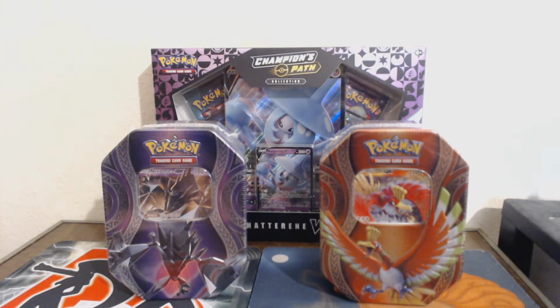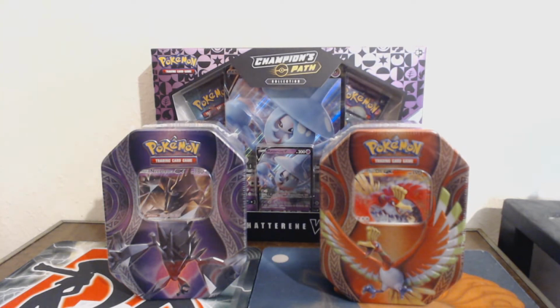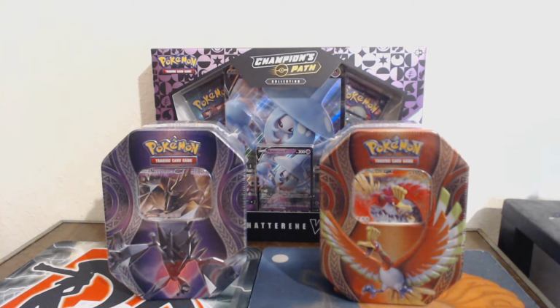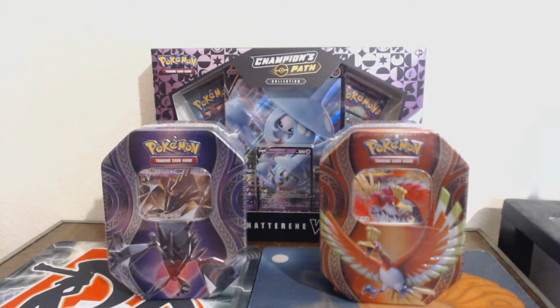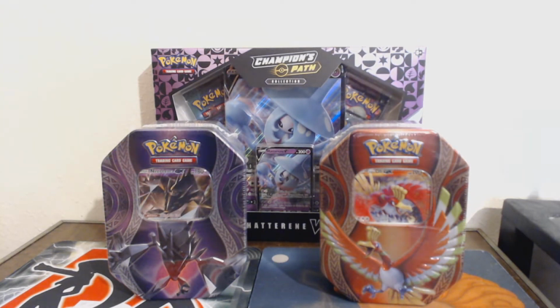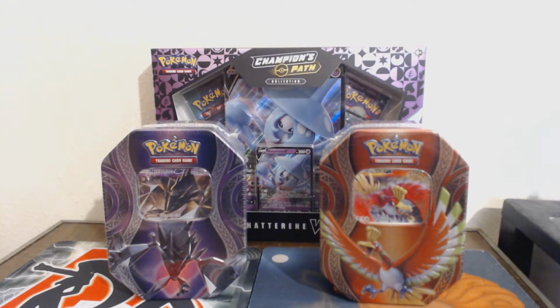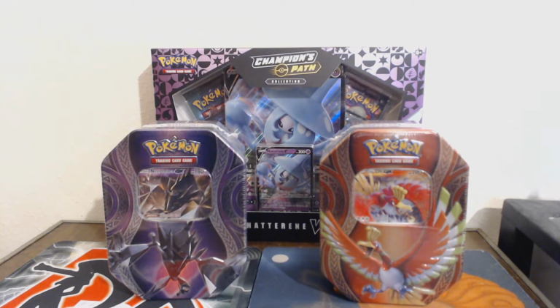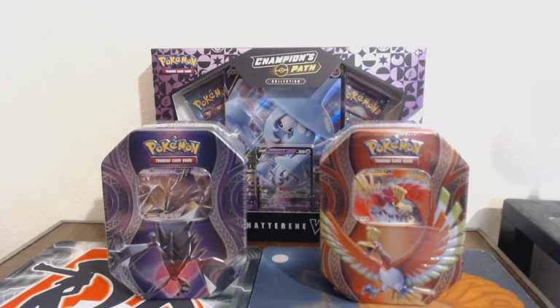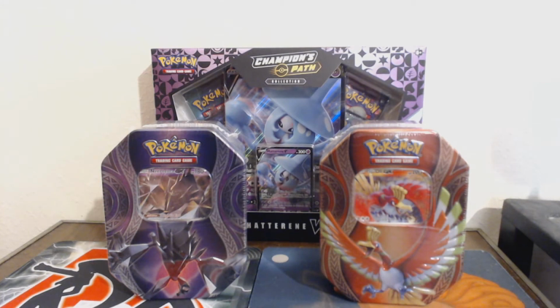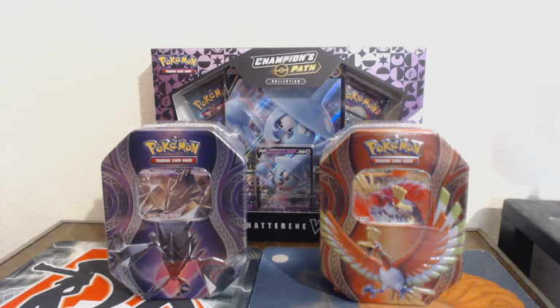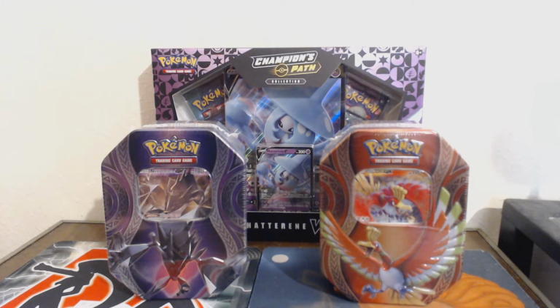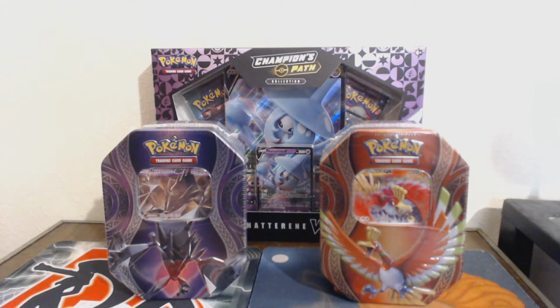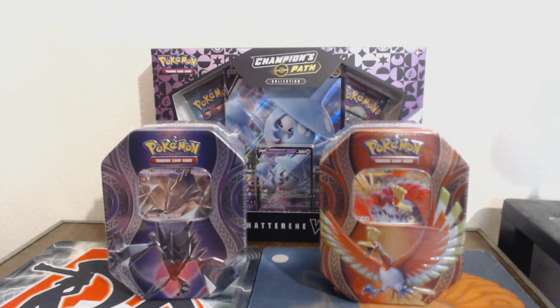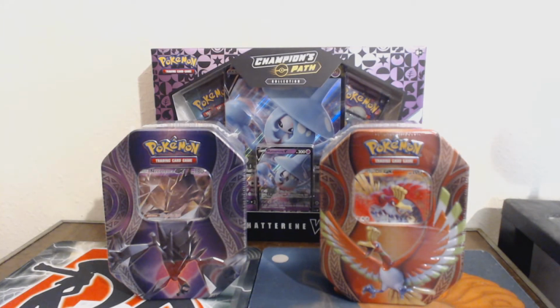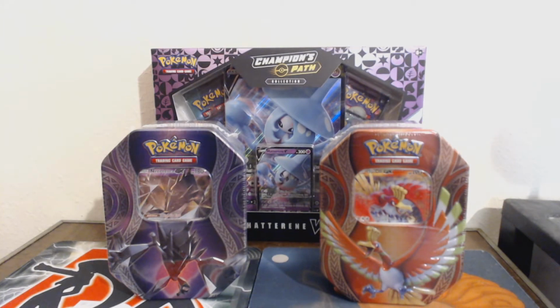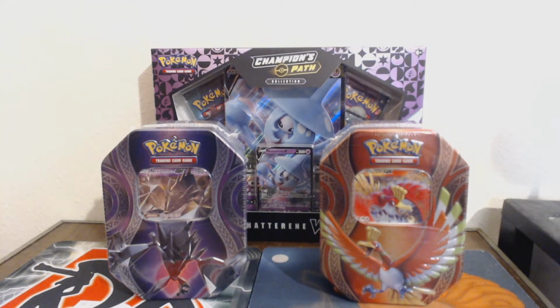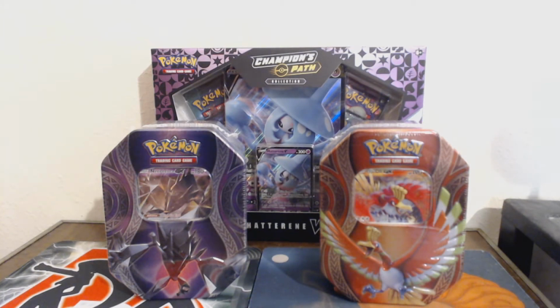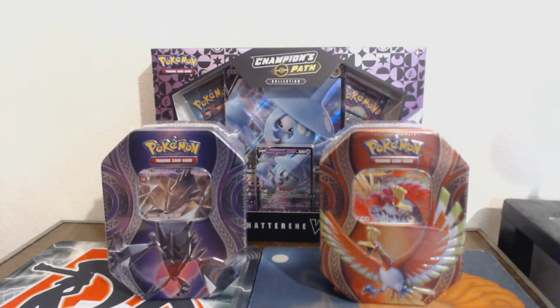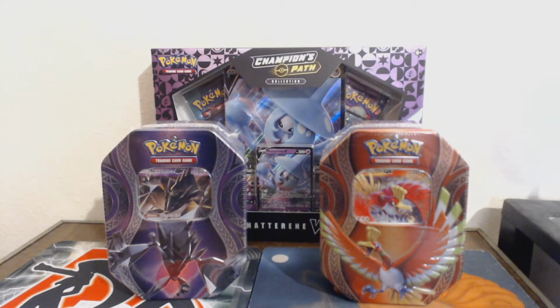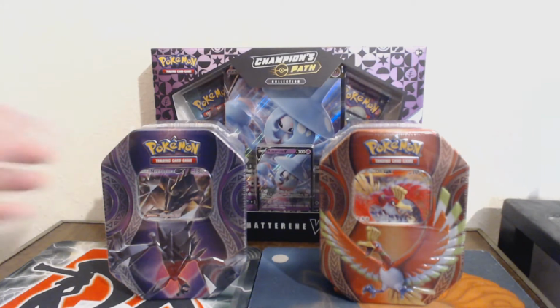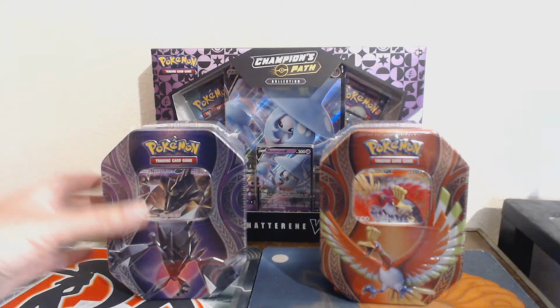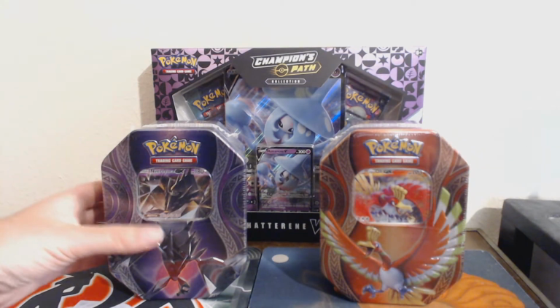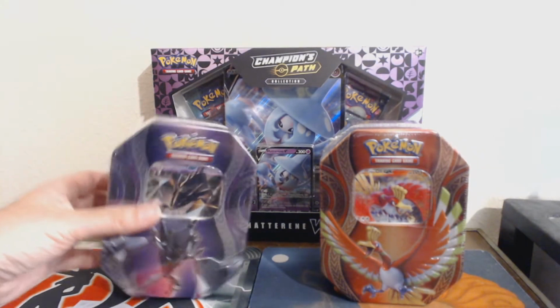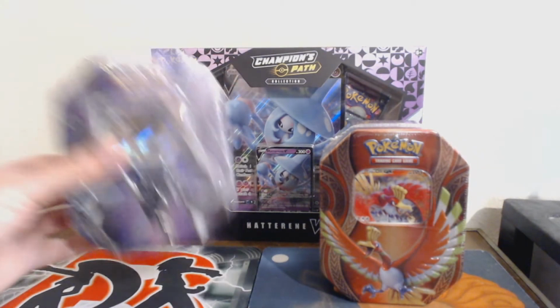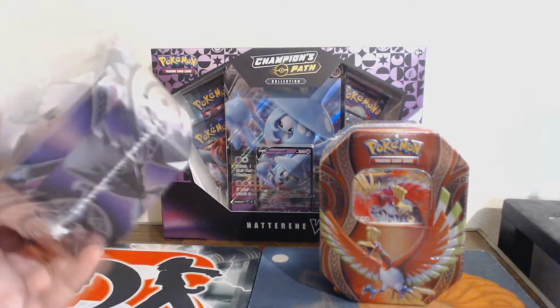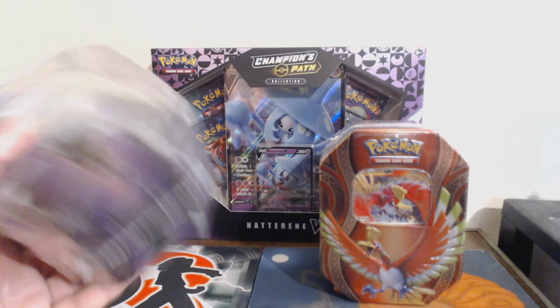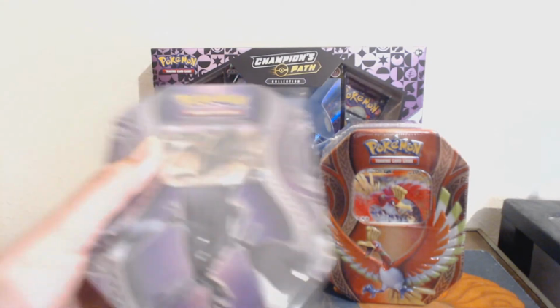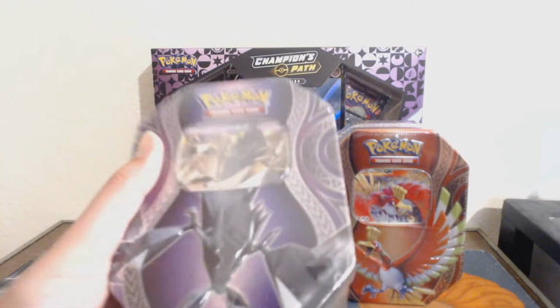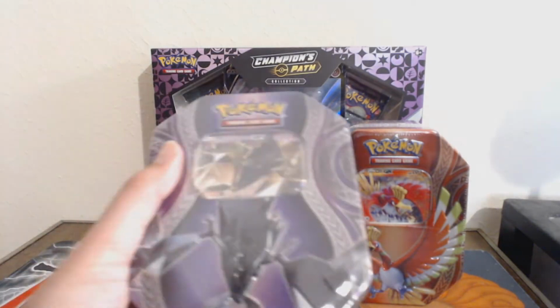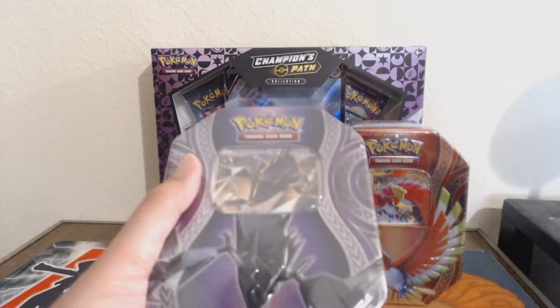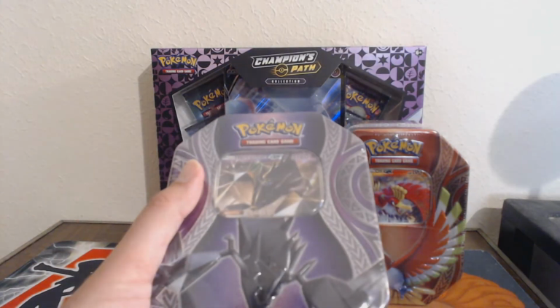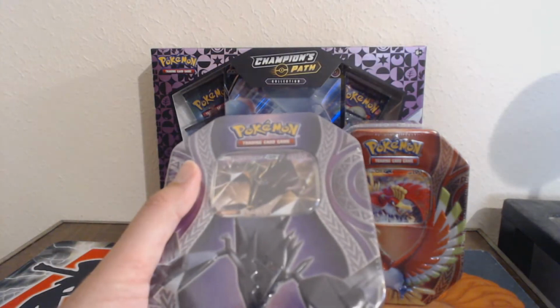None of them are here right now, so I figured, let's do some cards. That's not necessarily true — there's people here, but they're doing football and whatnot.